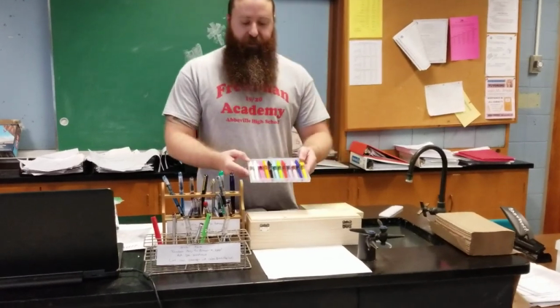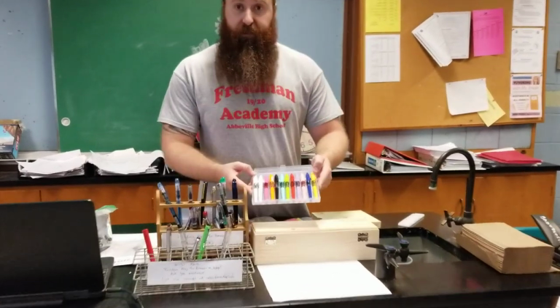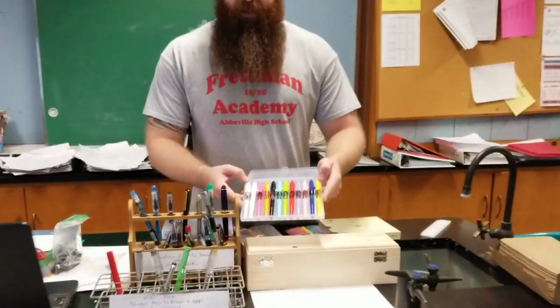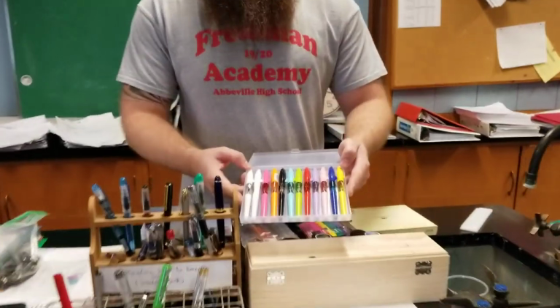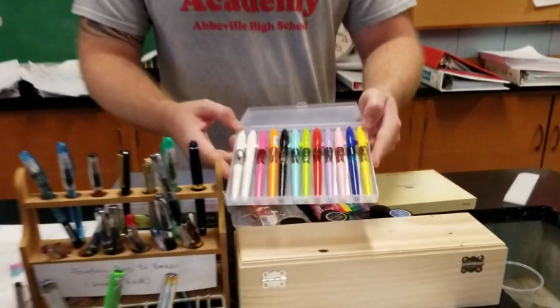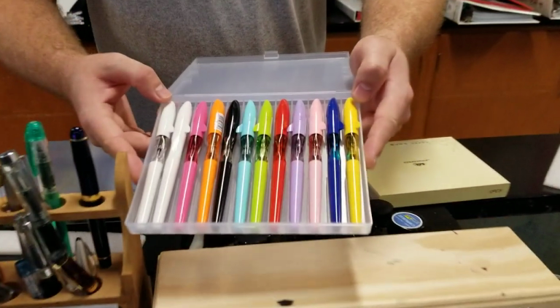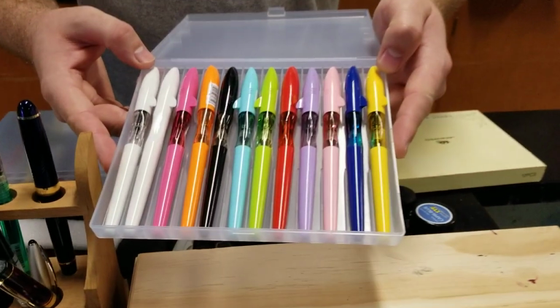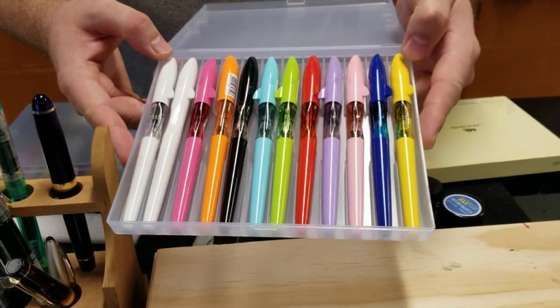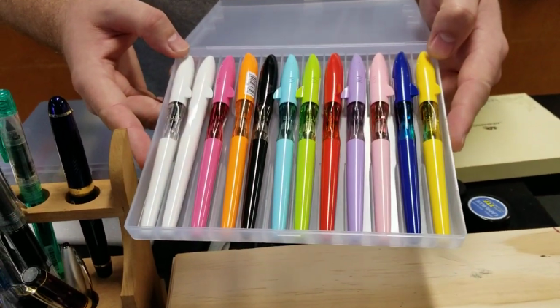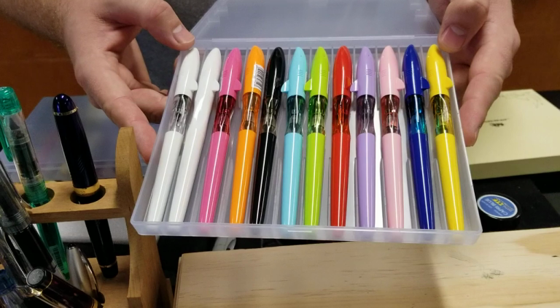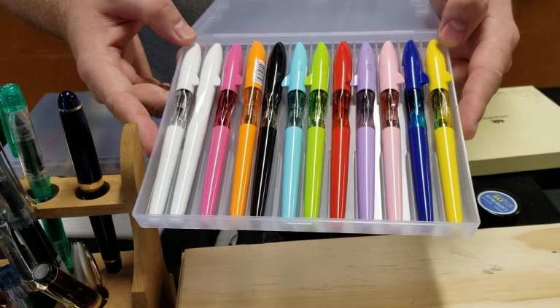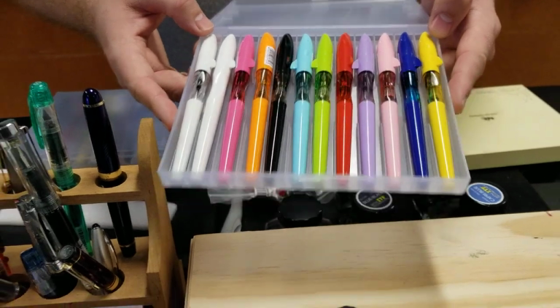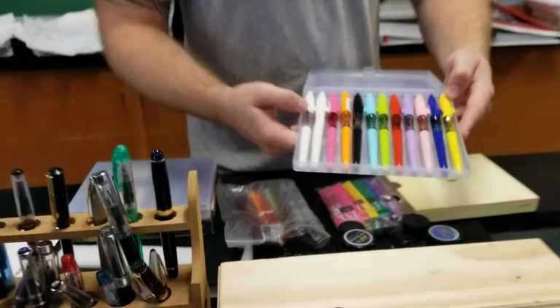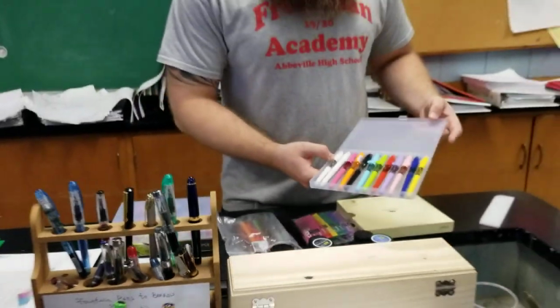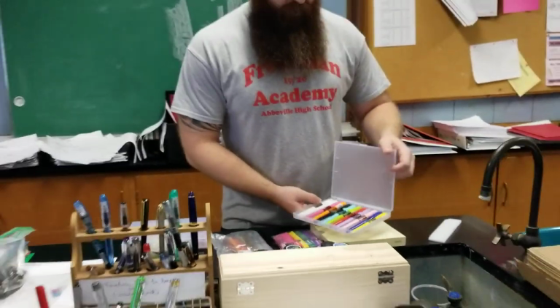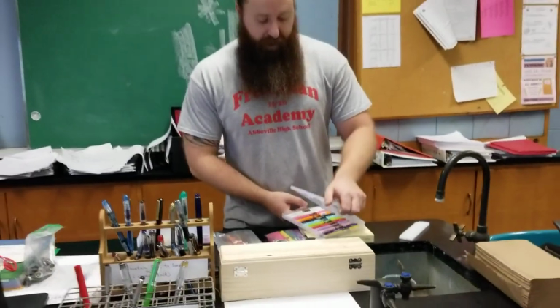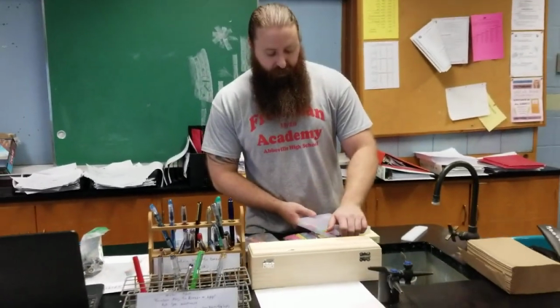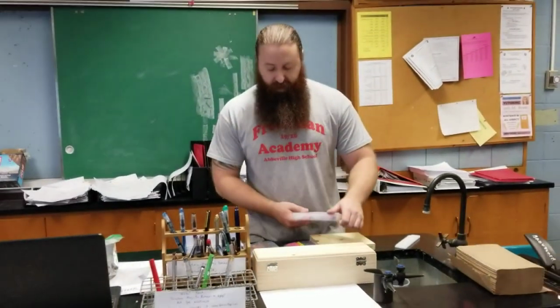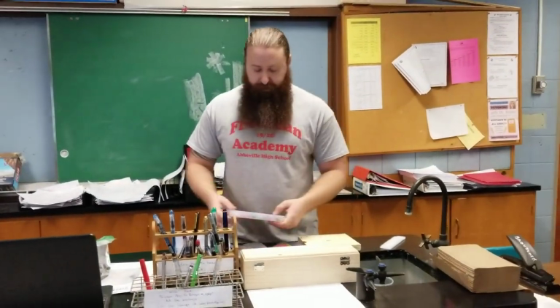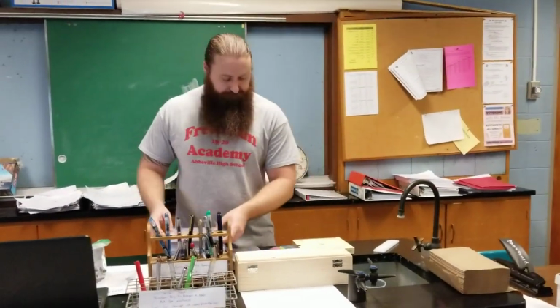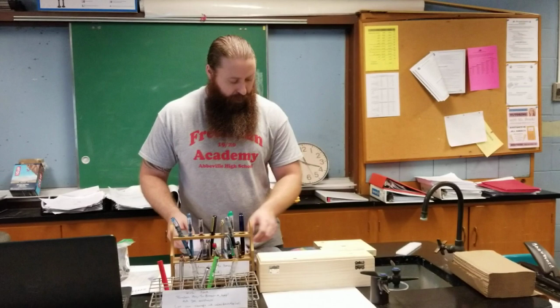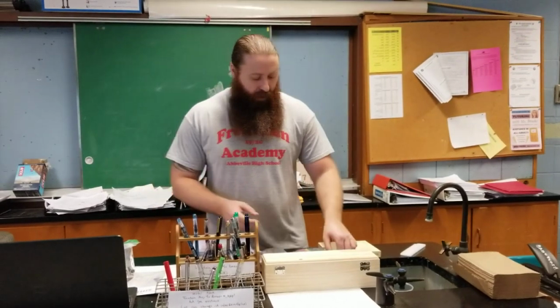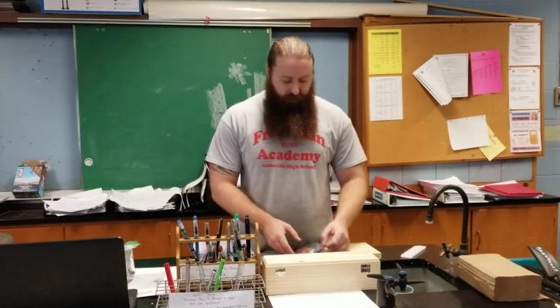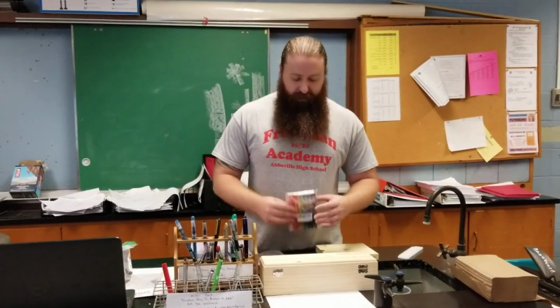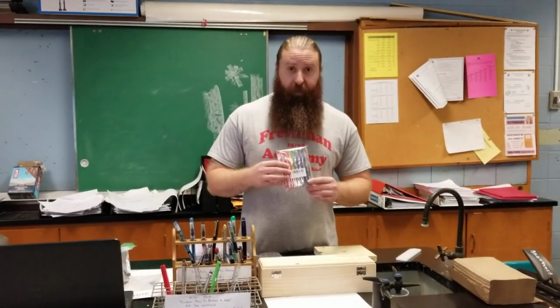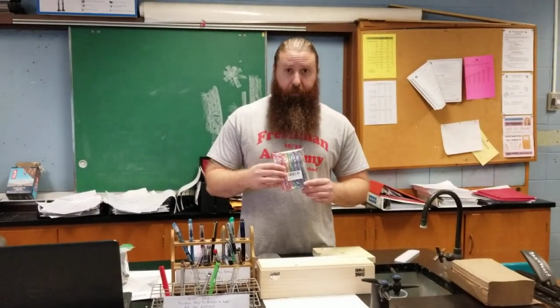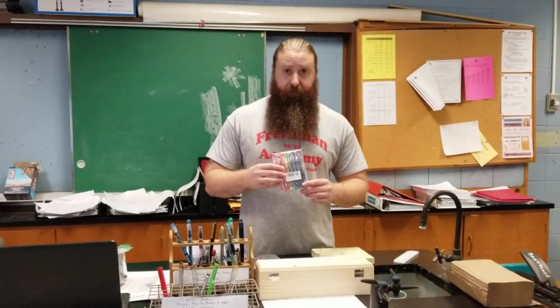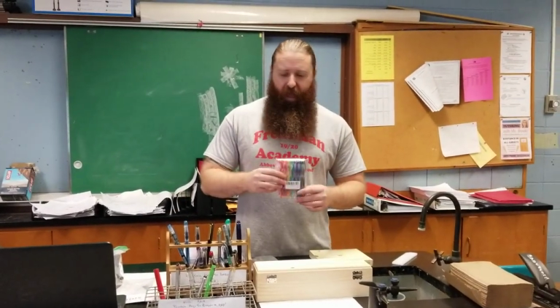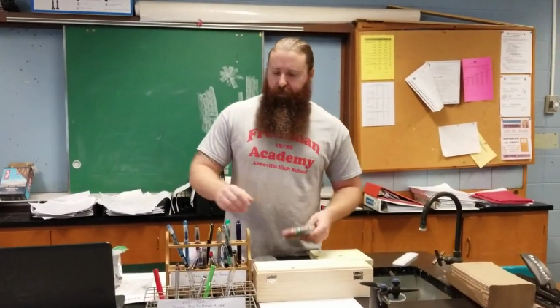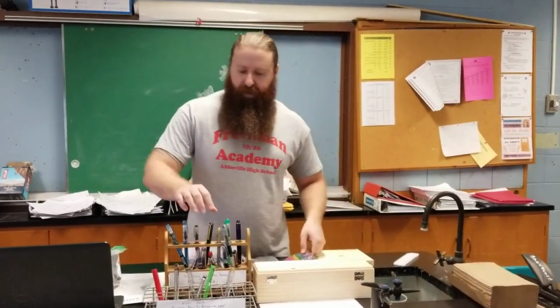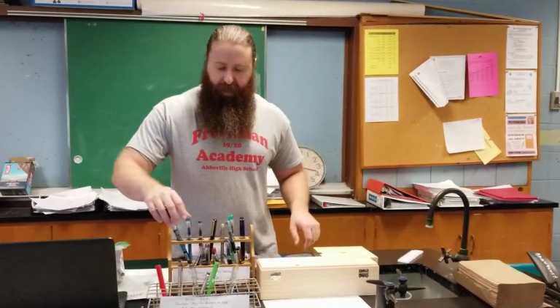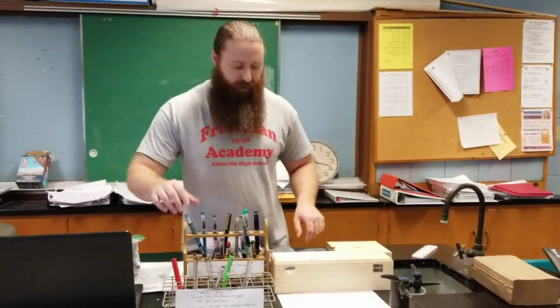Somebody sent me a collection of Shark Gin House pens, which will also be given out as gifts for kids that show exemplary behavior or acts of kindness. We also have Platinum Preppies — I haven't opened those up yet, as I already have some in here.